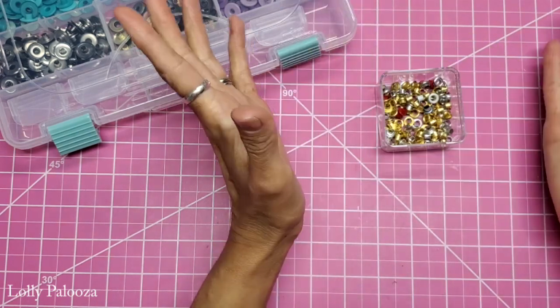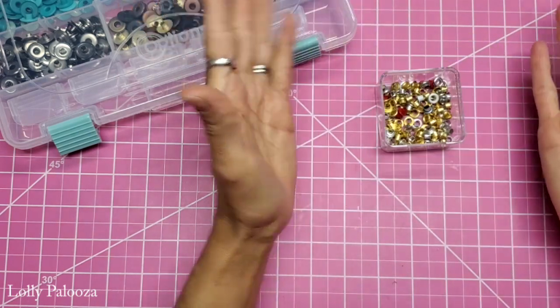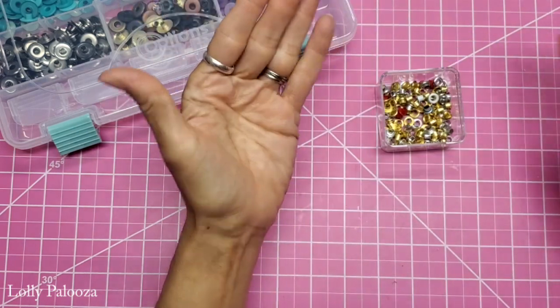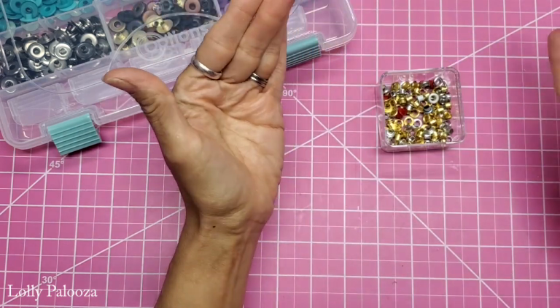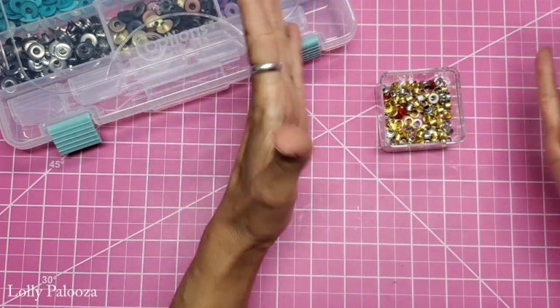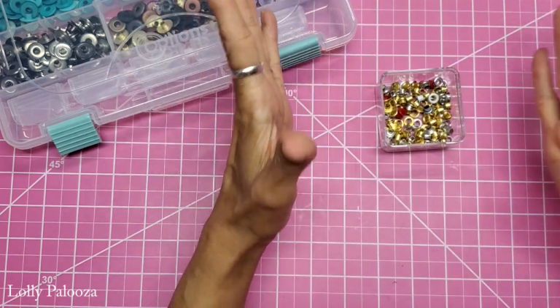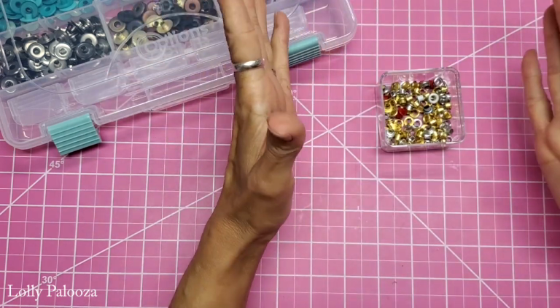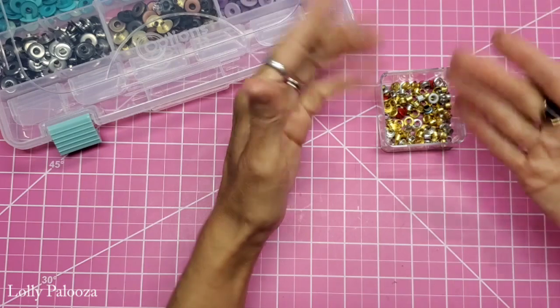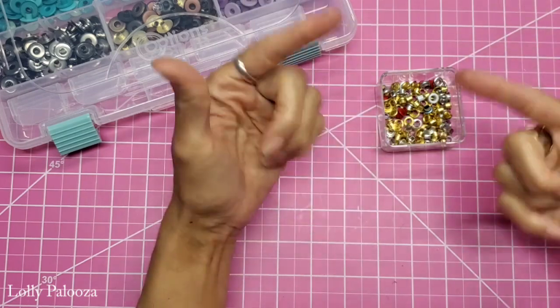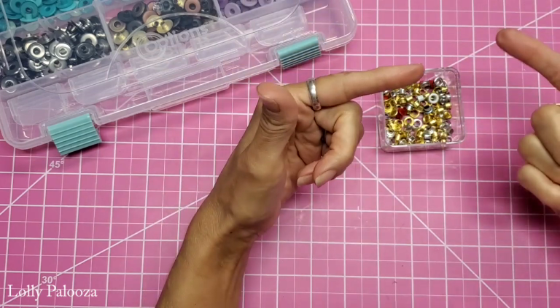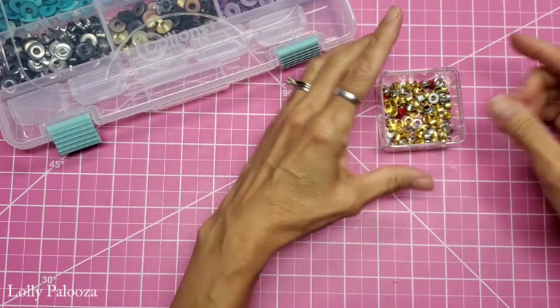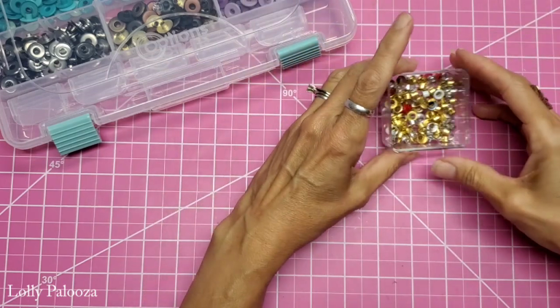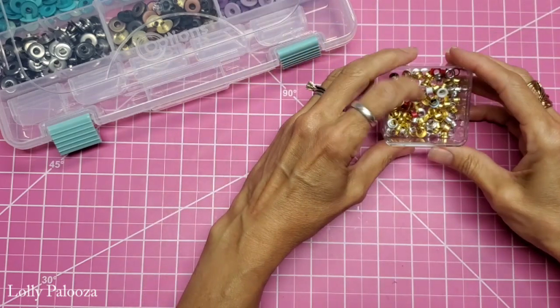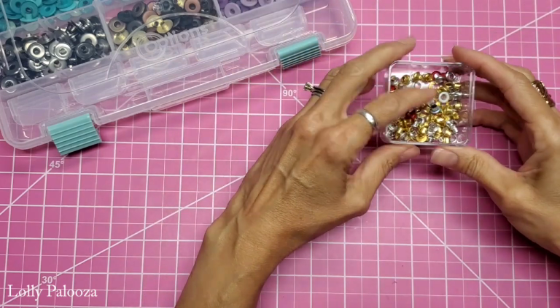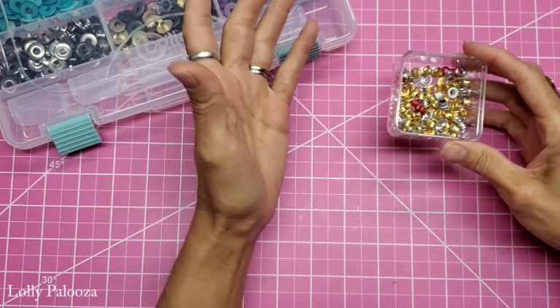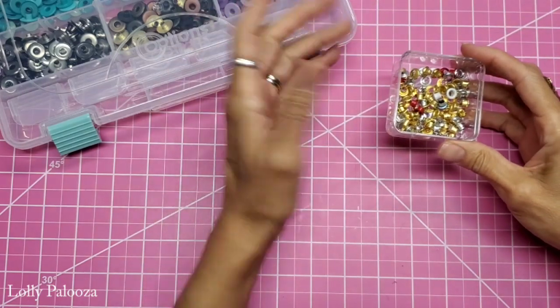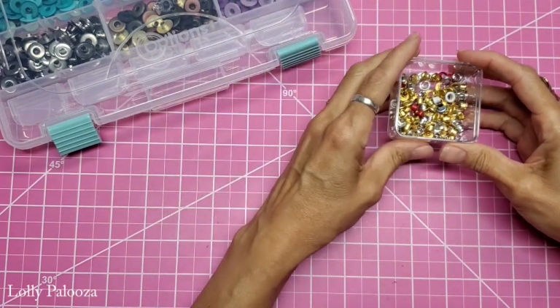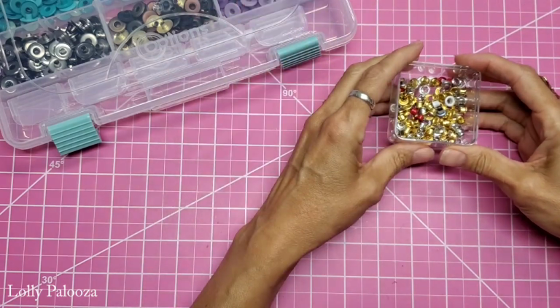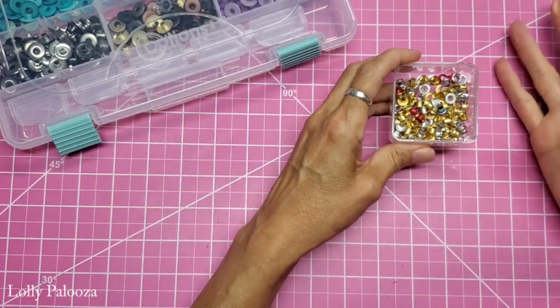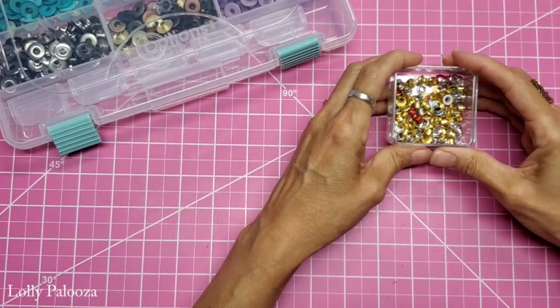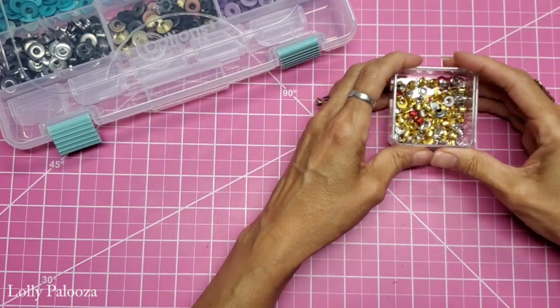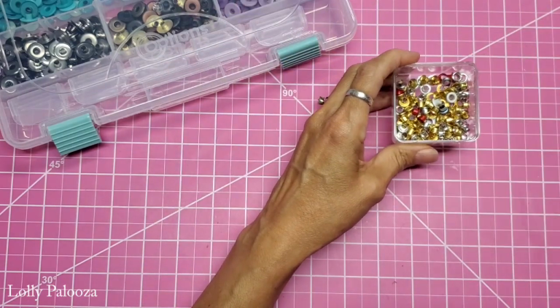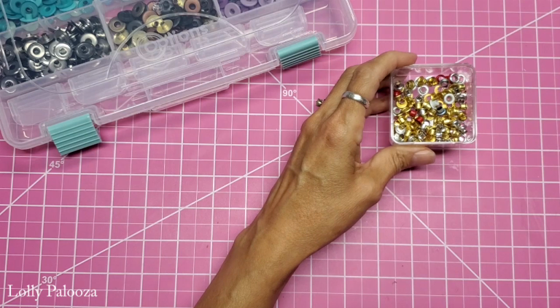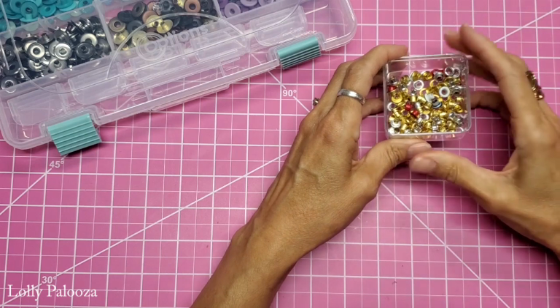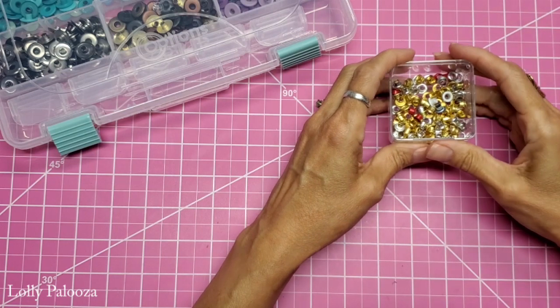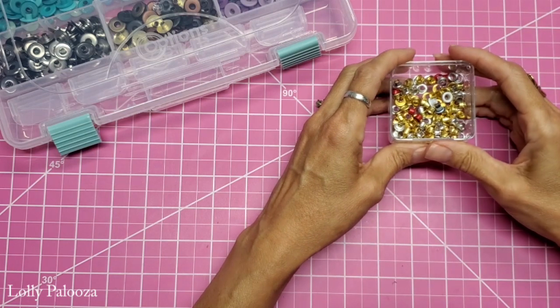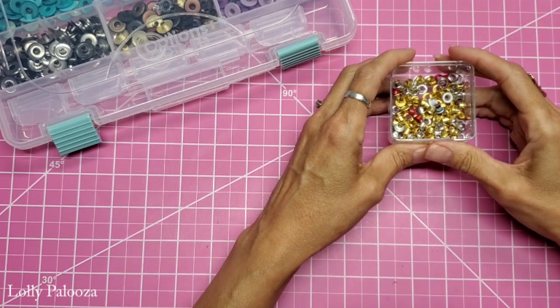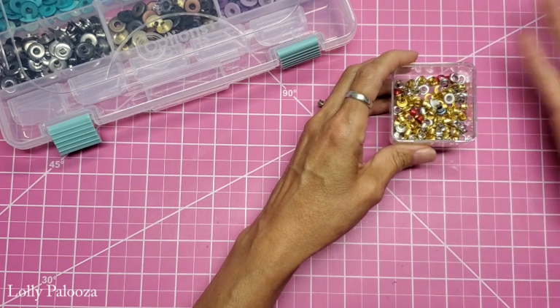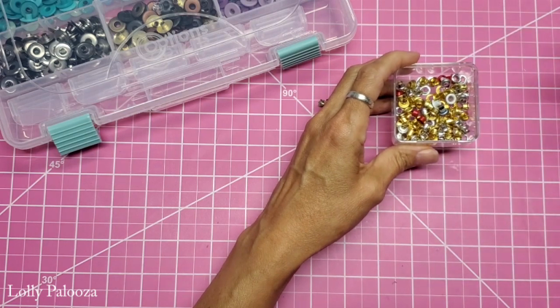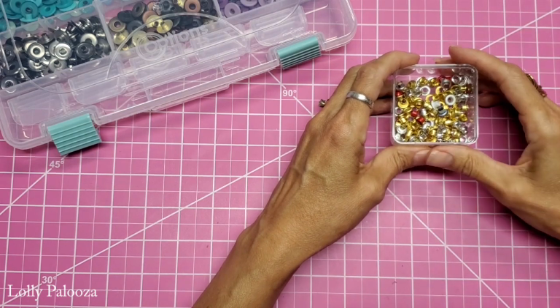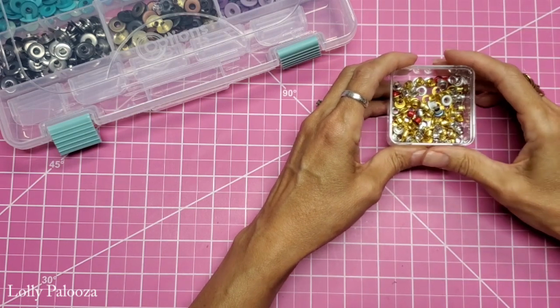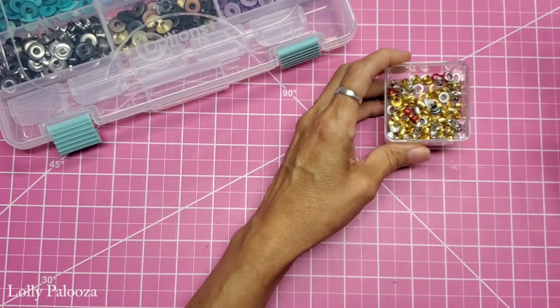If you are in a super humid area, tell me what your thoughts are — are you having problems with your eyelets rusting? Because I never have, and I have lived in very humid areas and I've never had problems with my eyelets rusting.